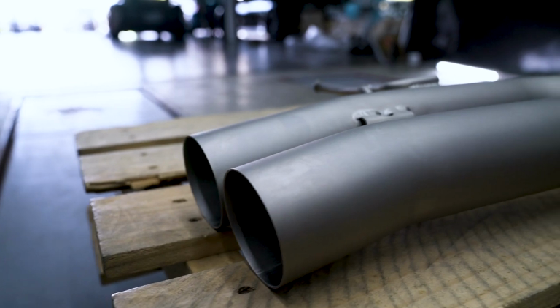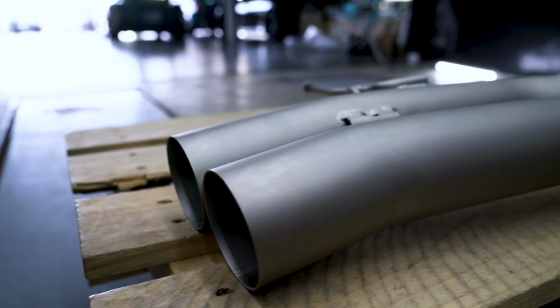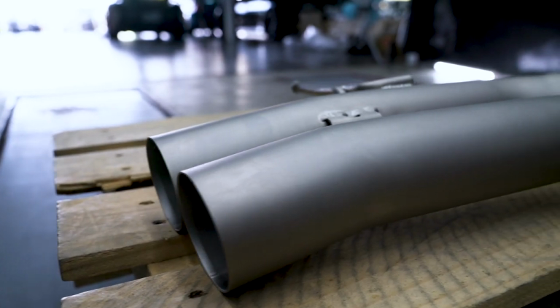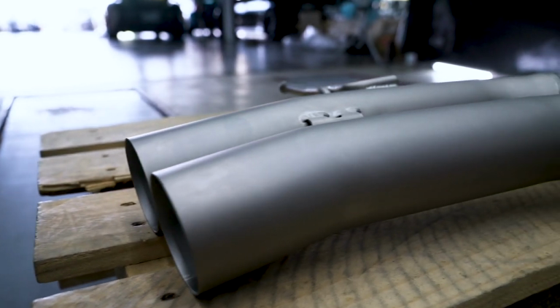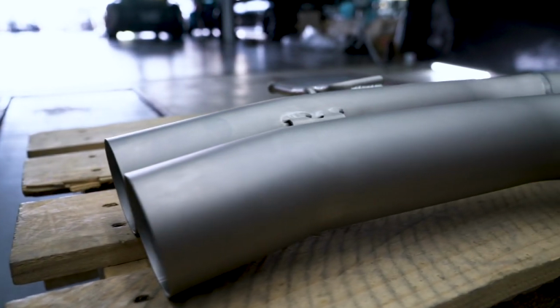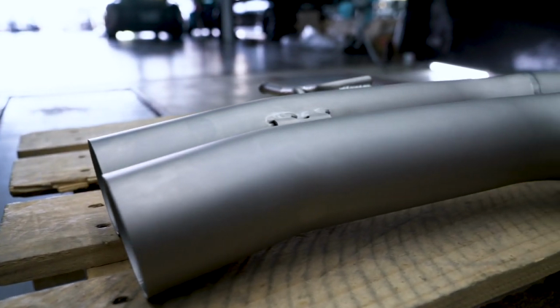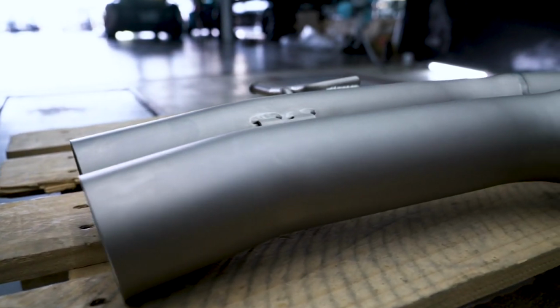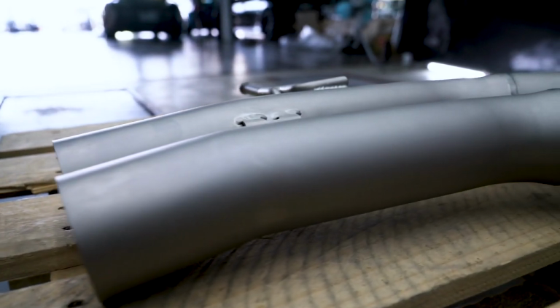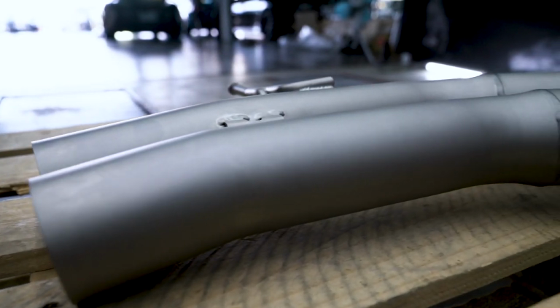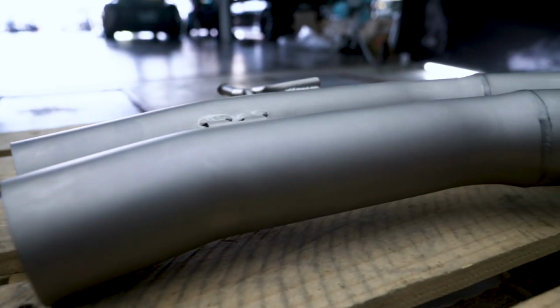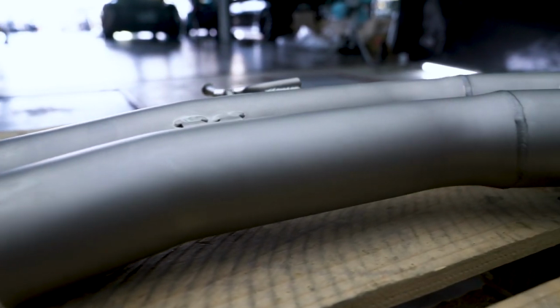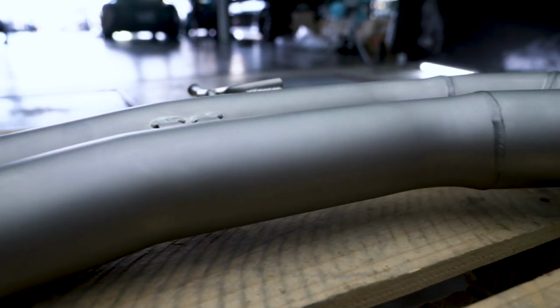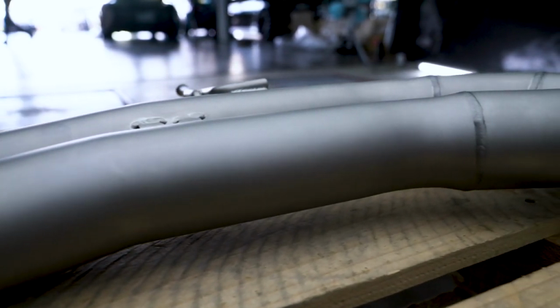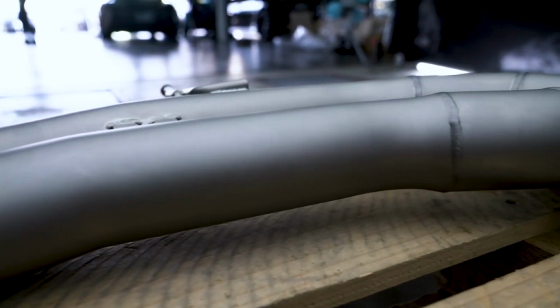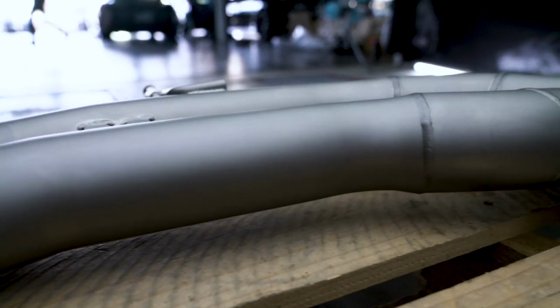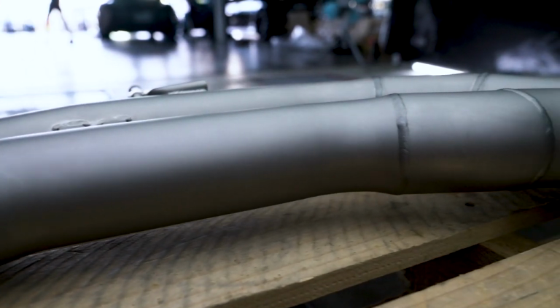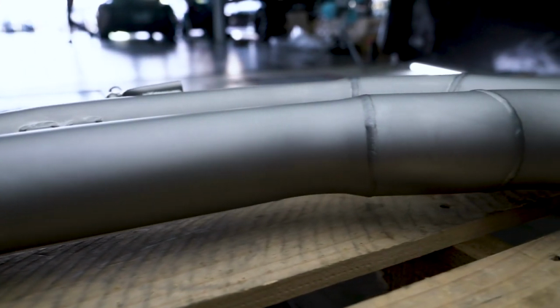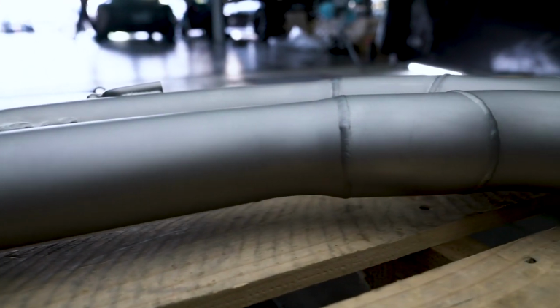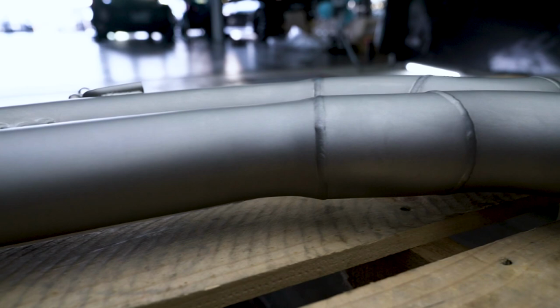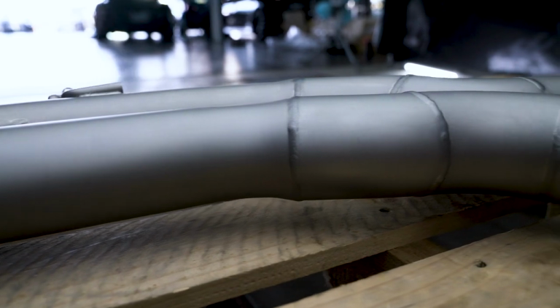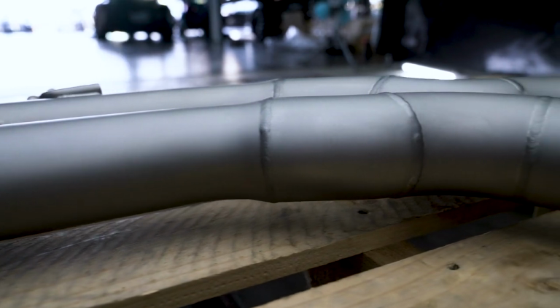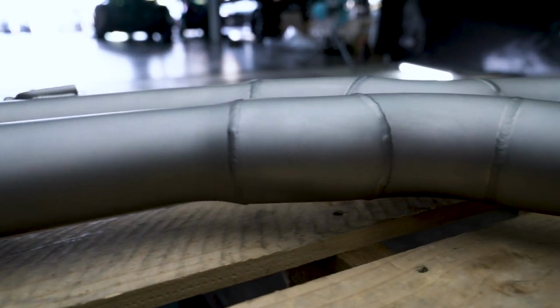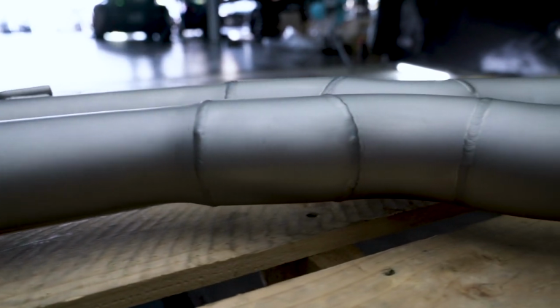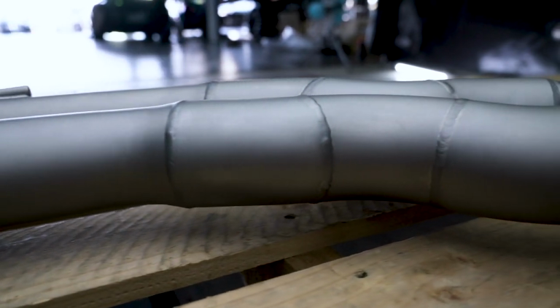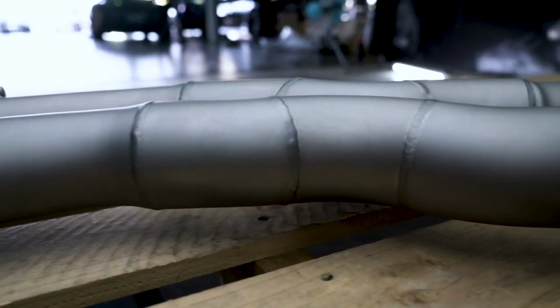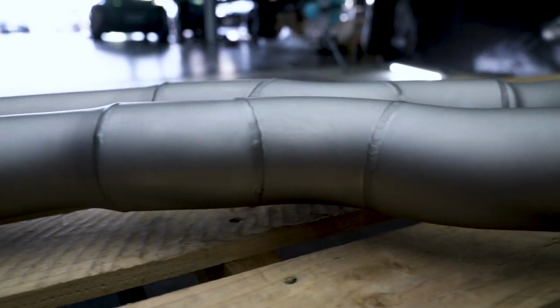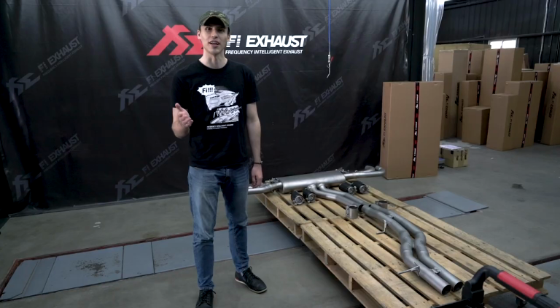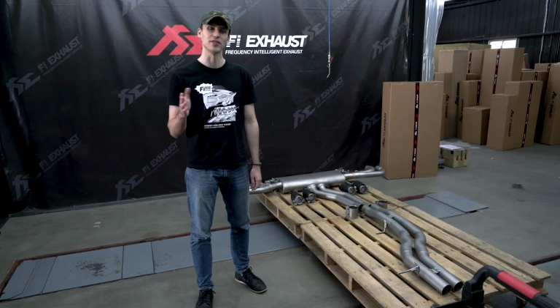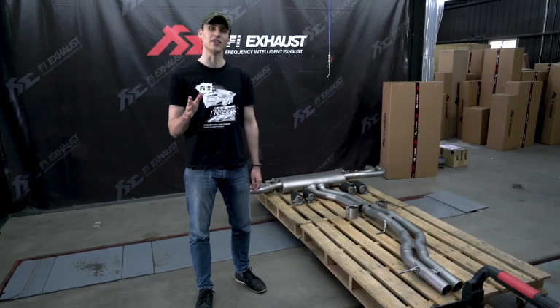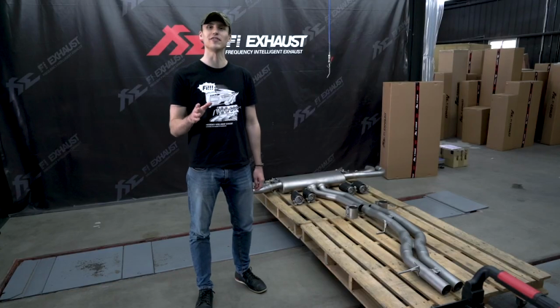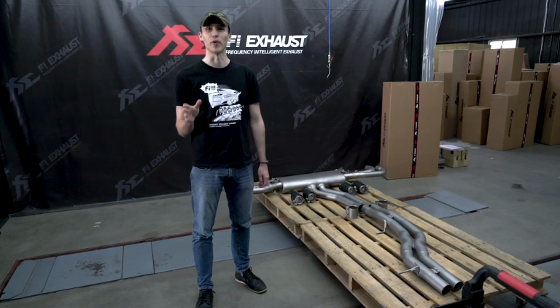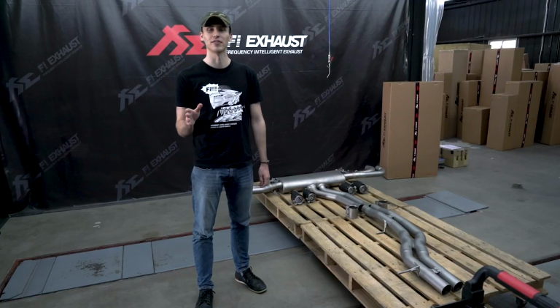A great deal of development time went into designing the best high performance exhaust system made out of titanium material, and it was done in several ways.